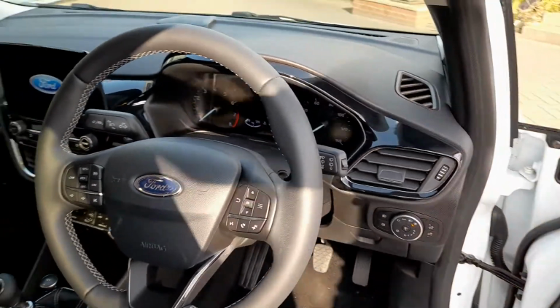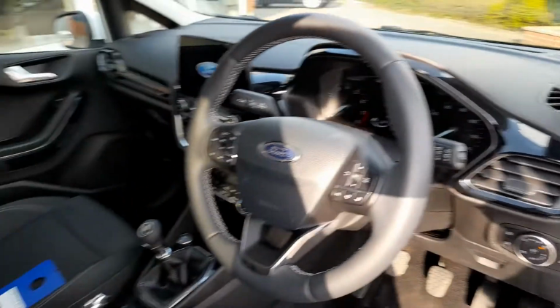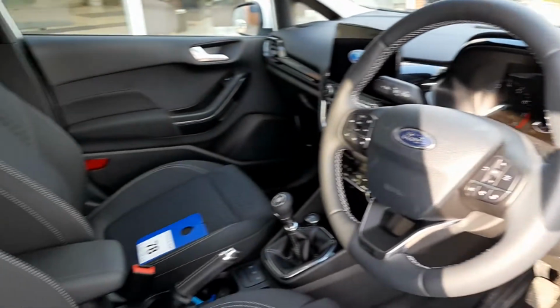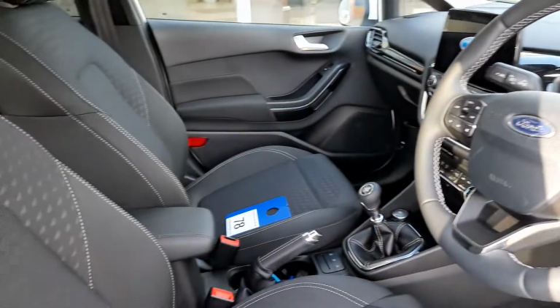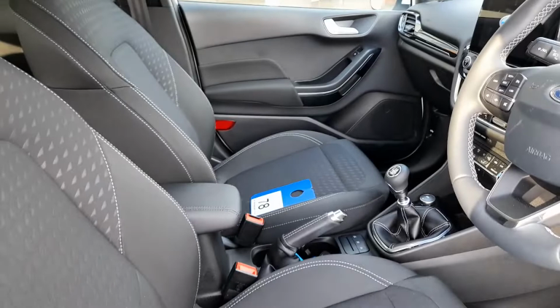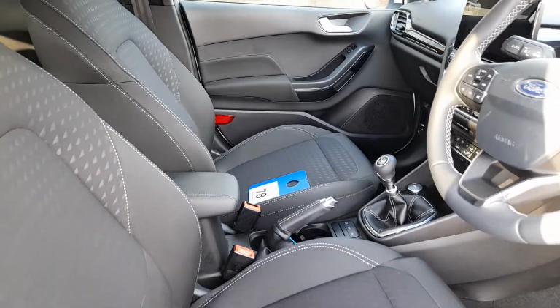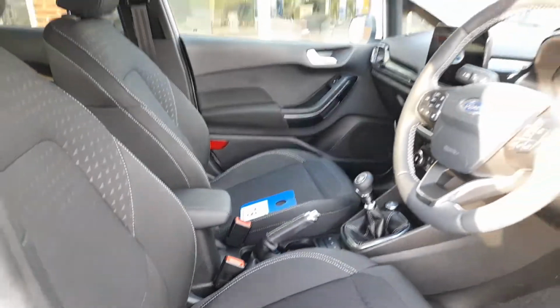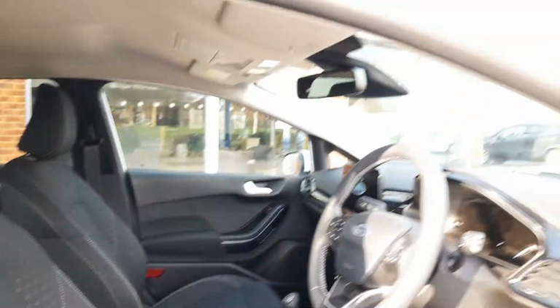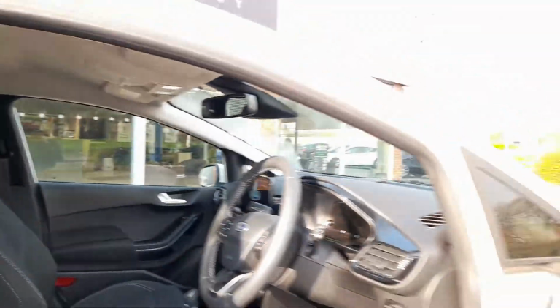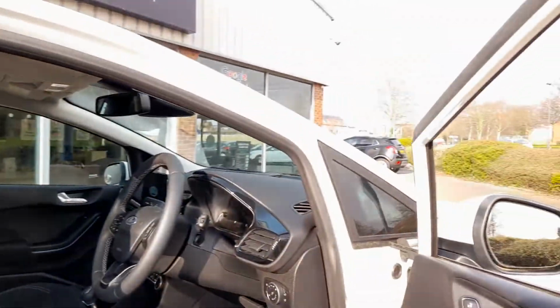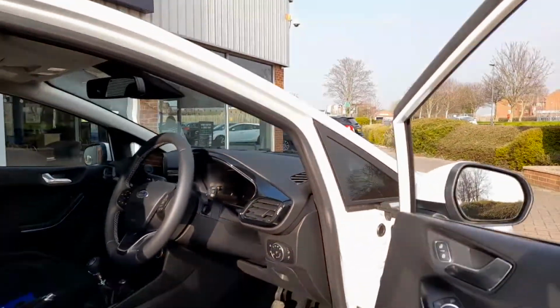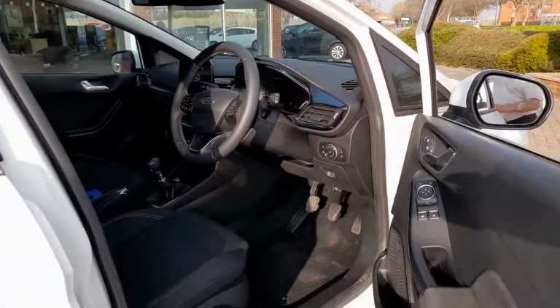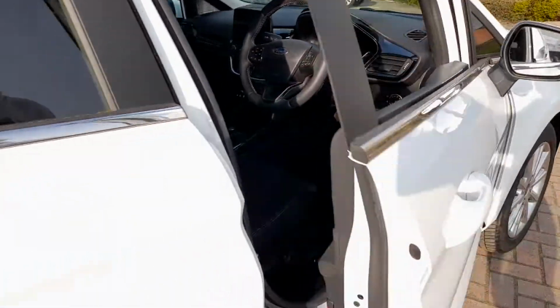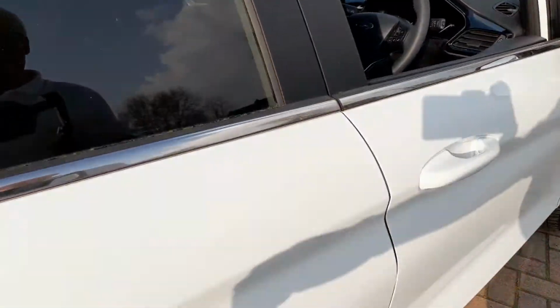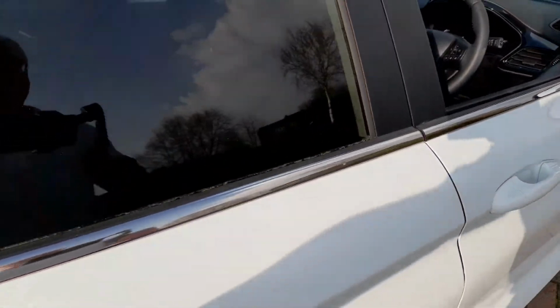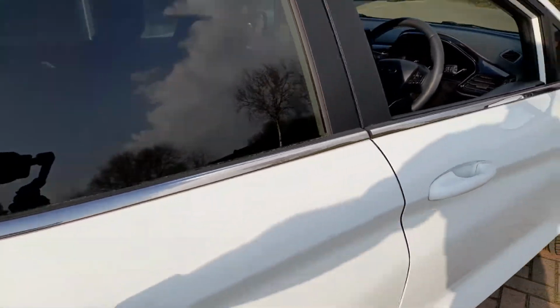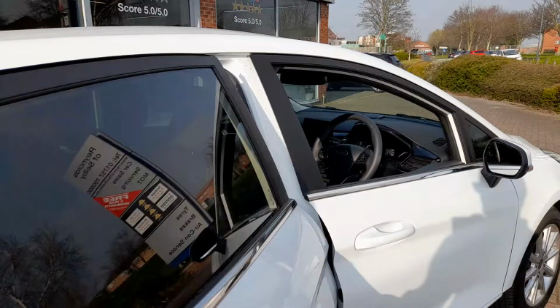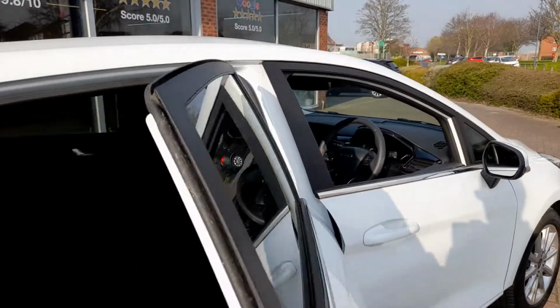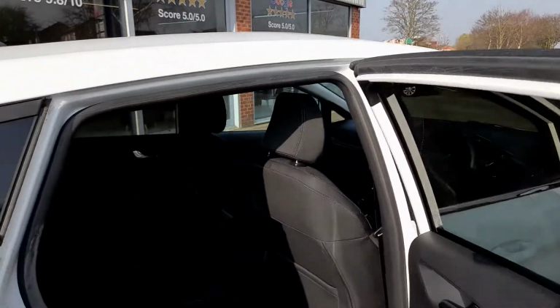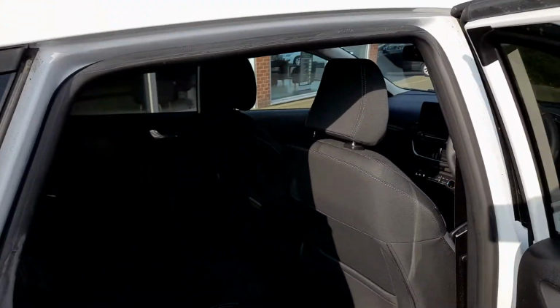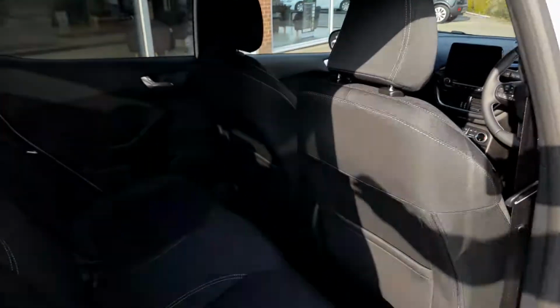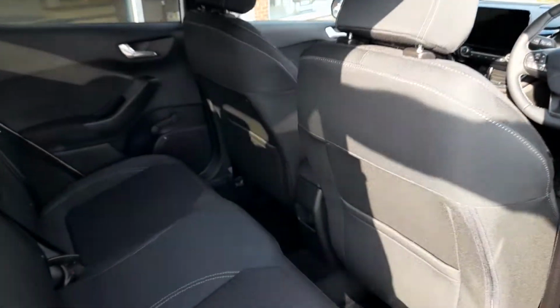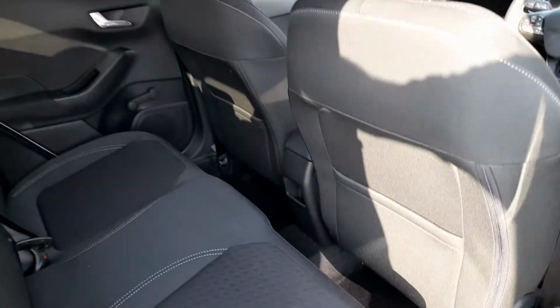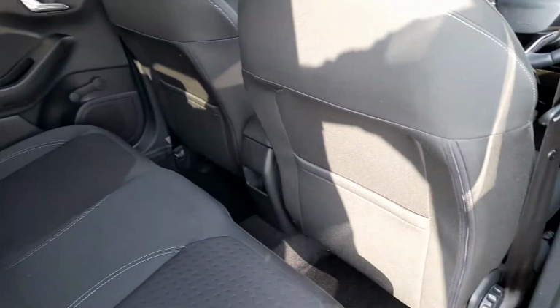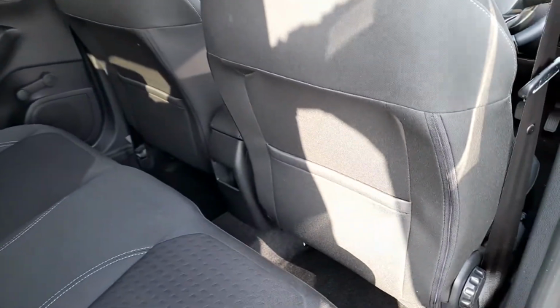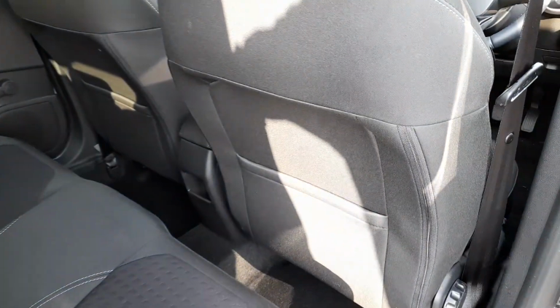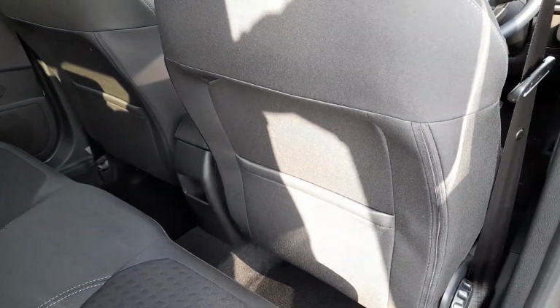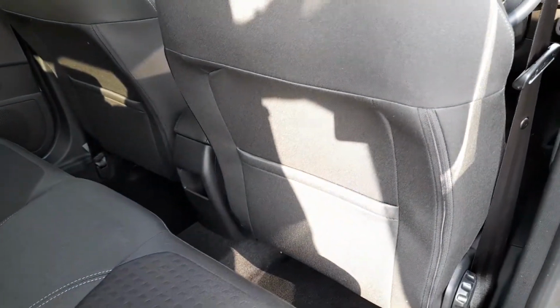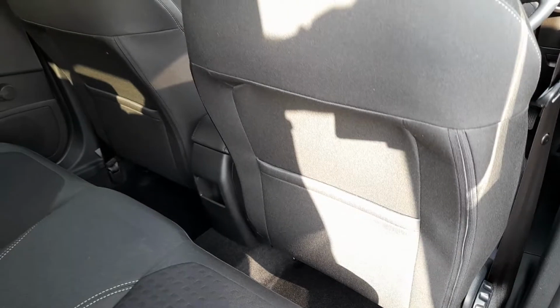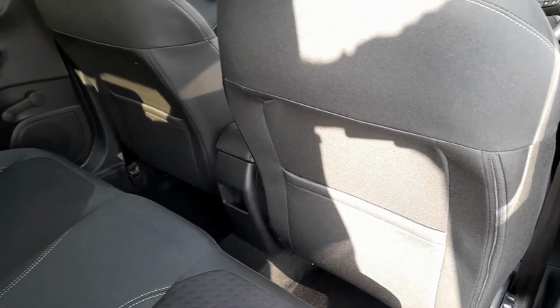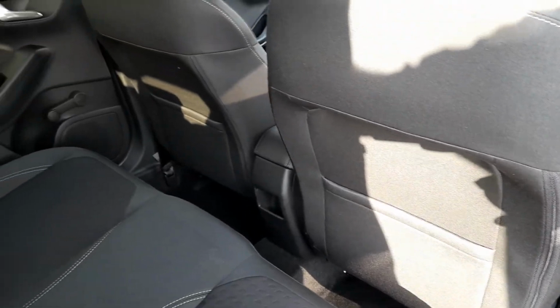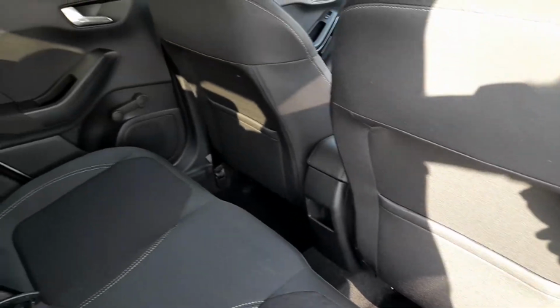Cloth interior — the seats, as you would expect, look brand new, as do the carpets. Same at the rear; I'm pretty sure these rear seats haven't even been sat in.